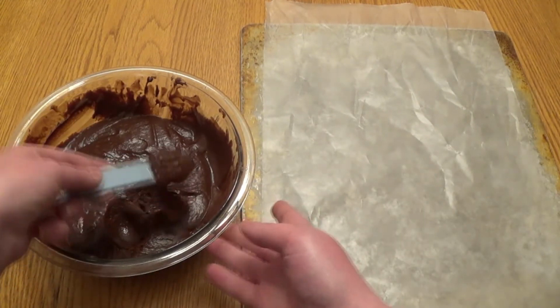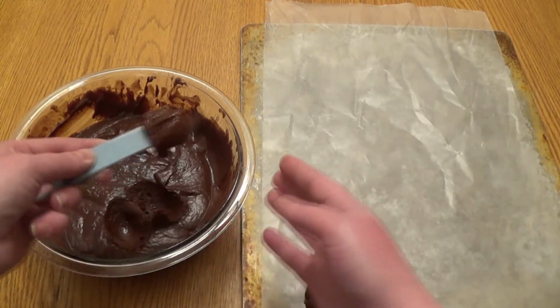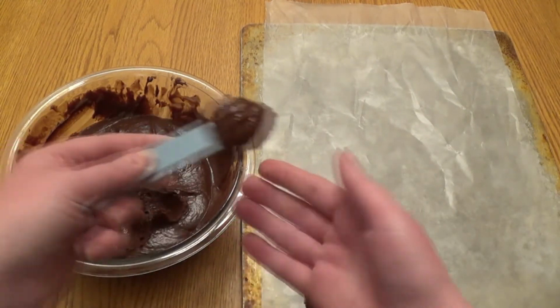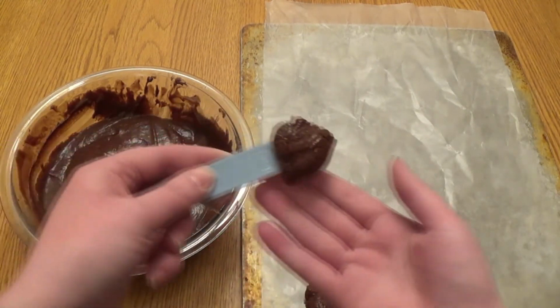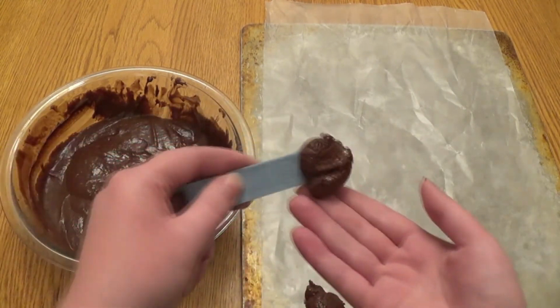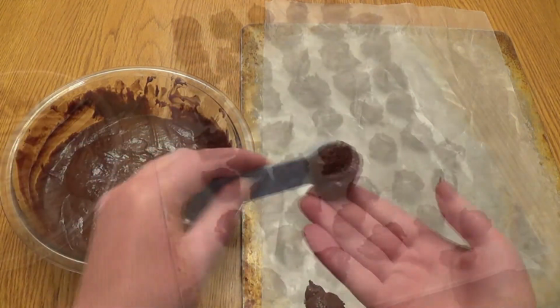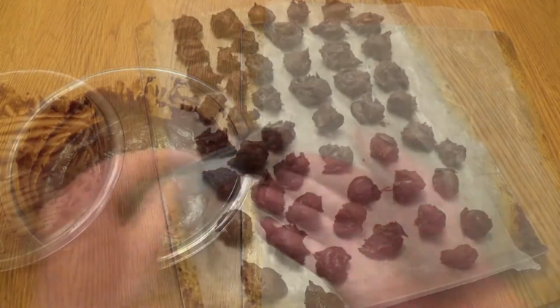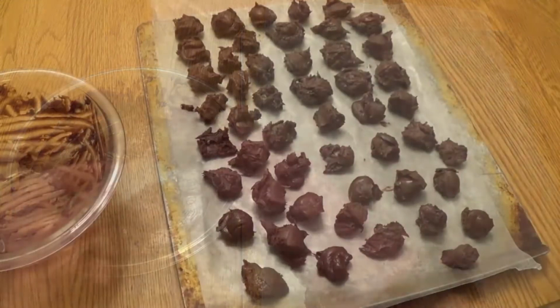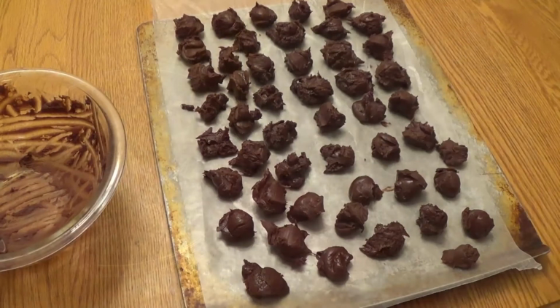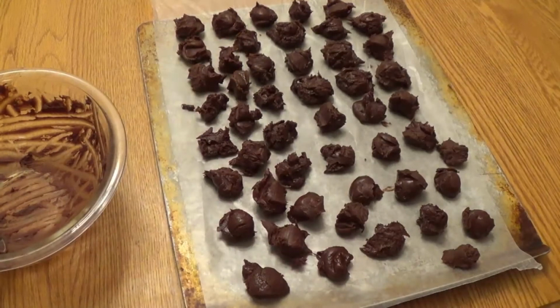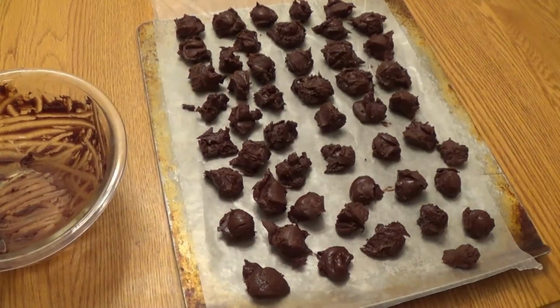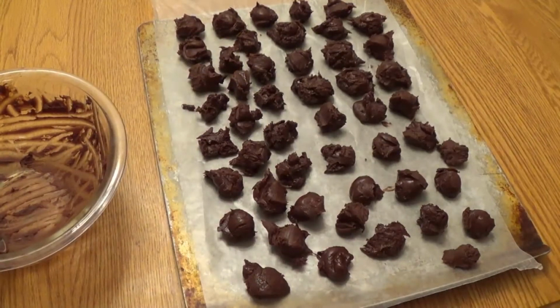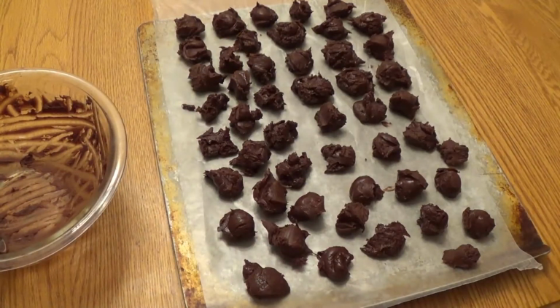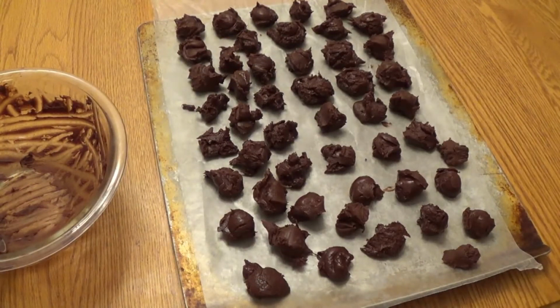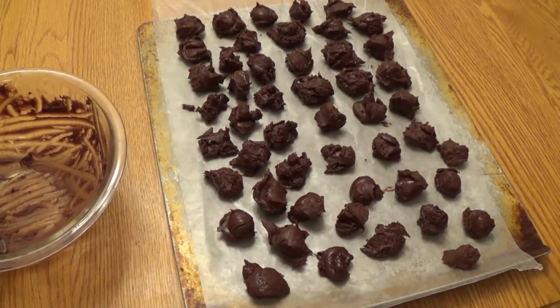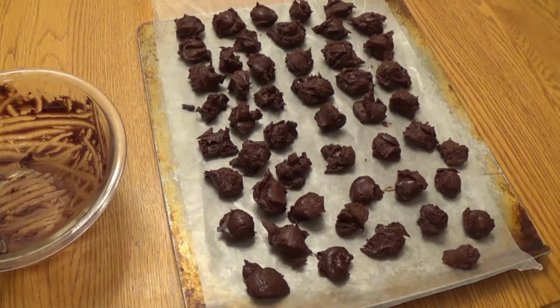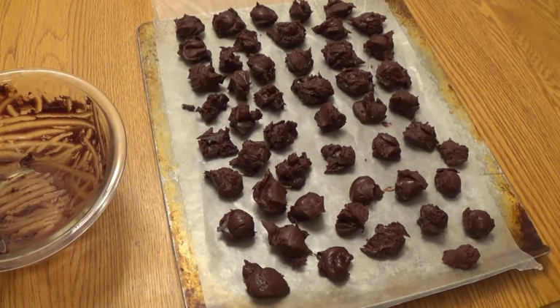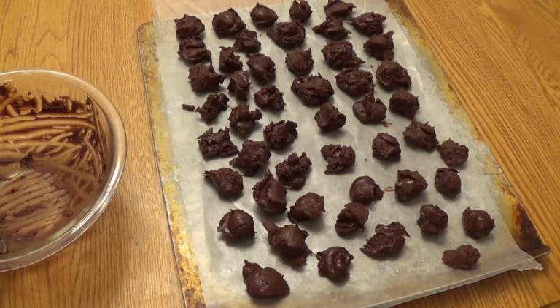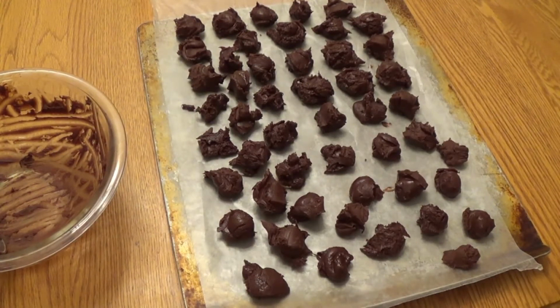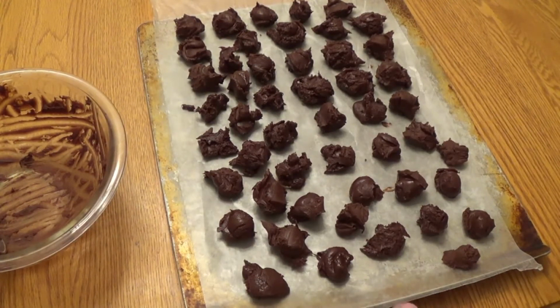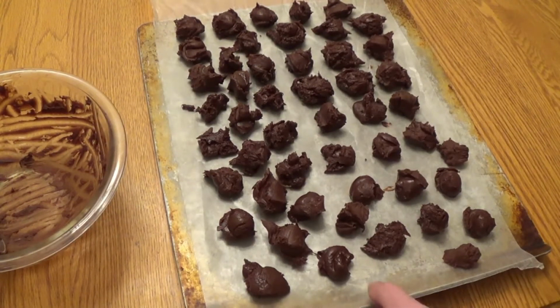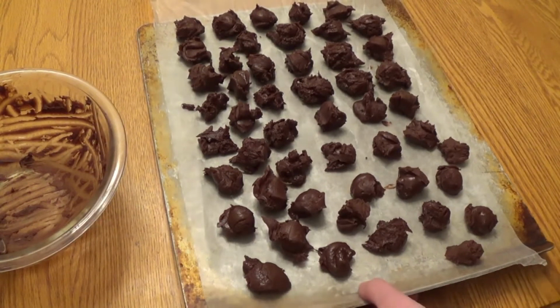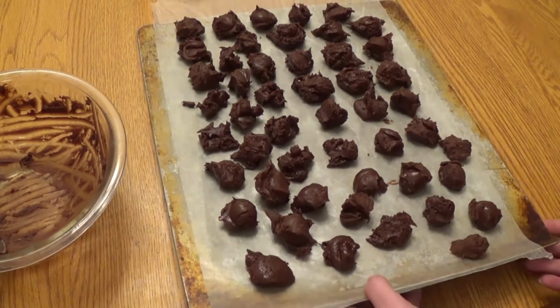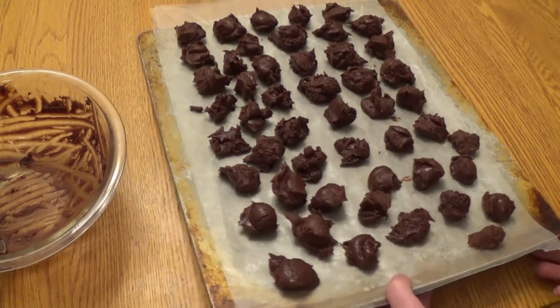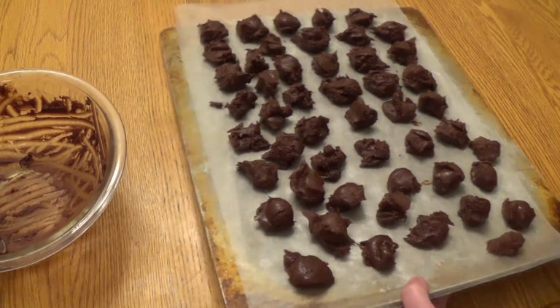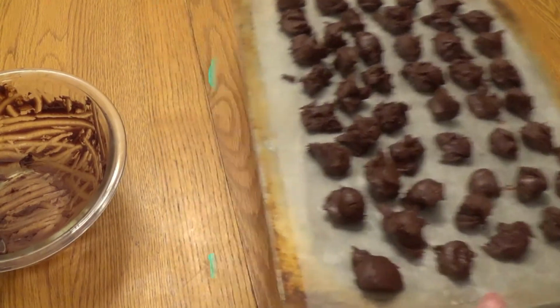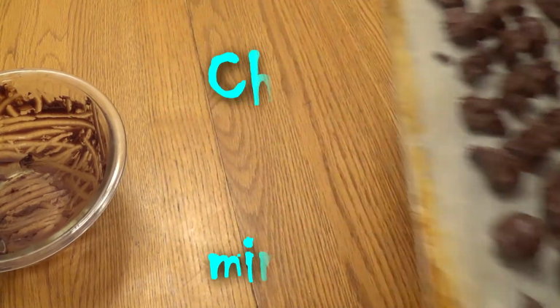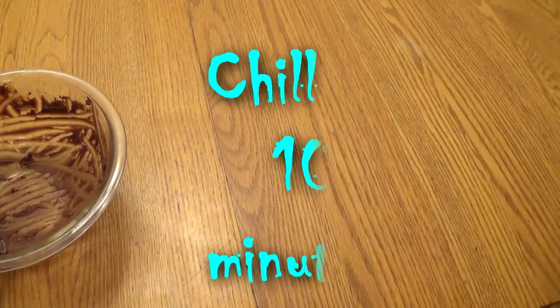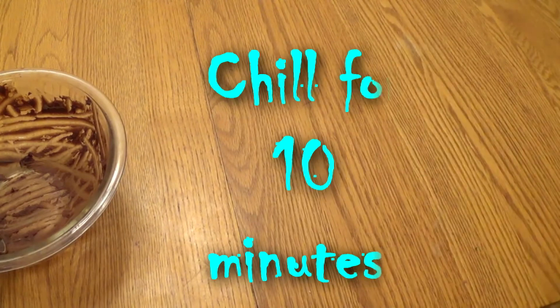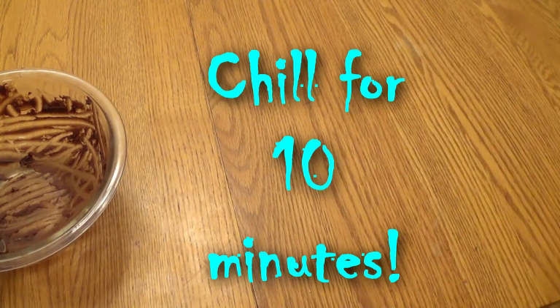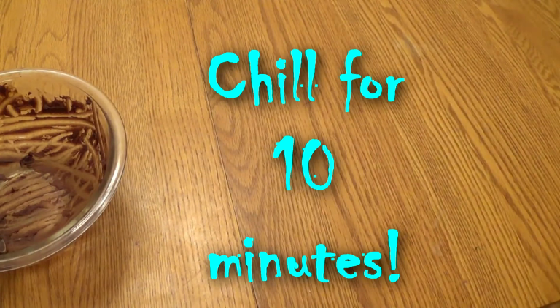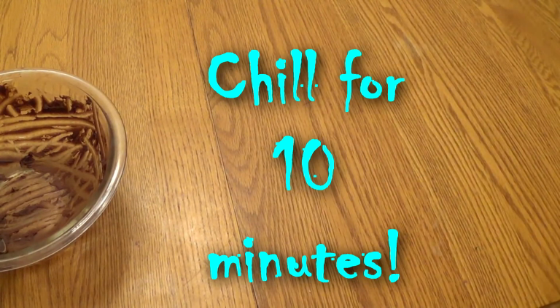After all of the chocolate is on the baking sheet in semi-round form, we're going to let them chill in the fridge again for at least 10 minutes.